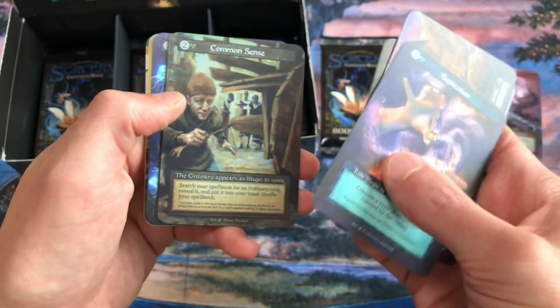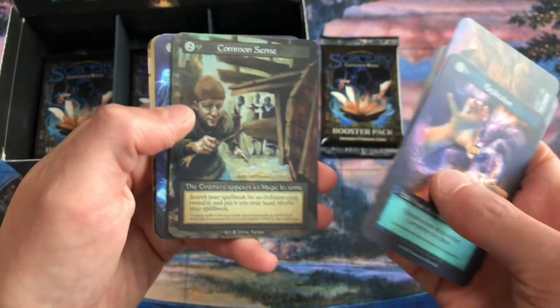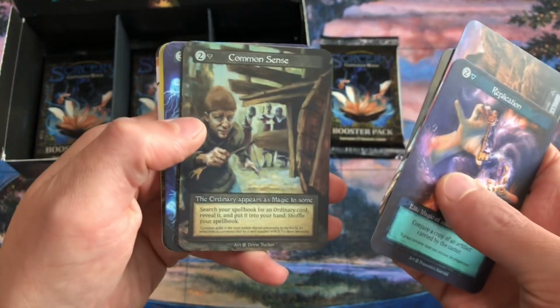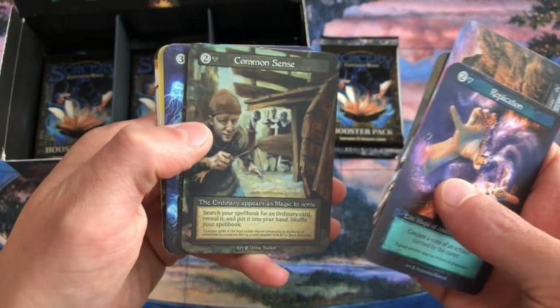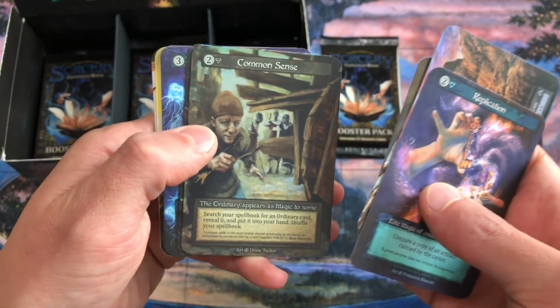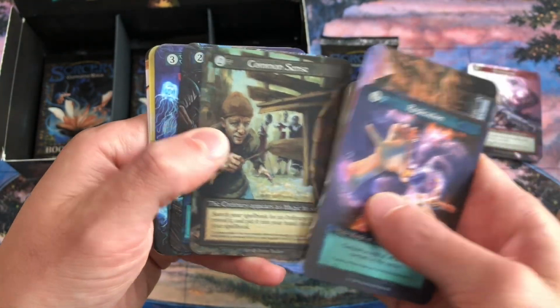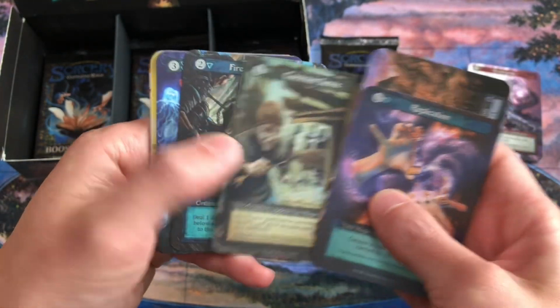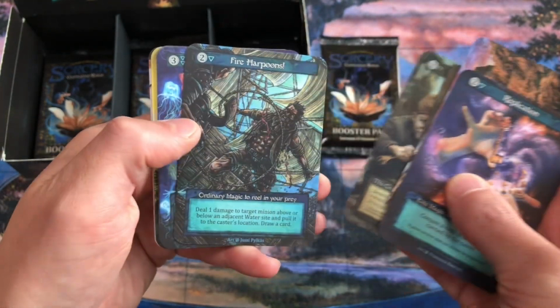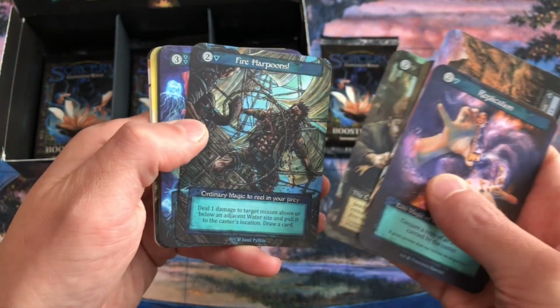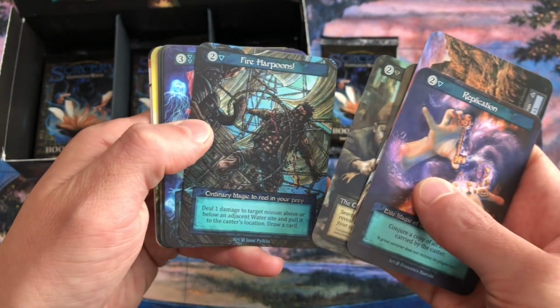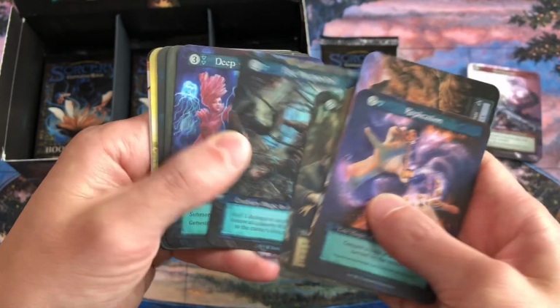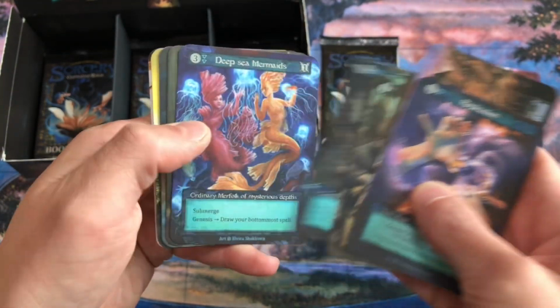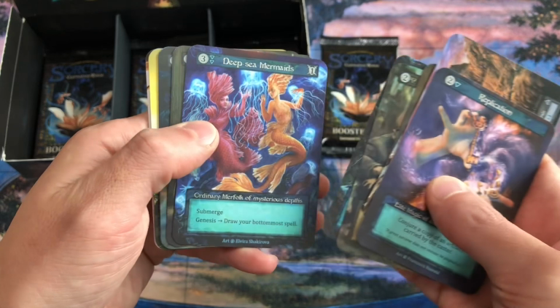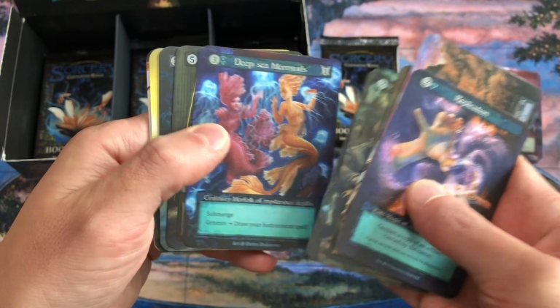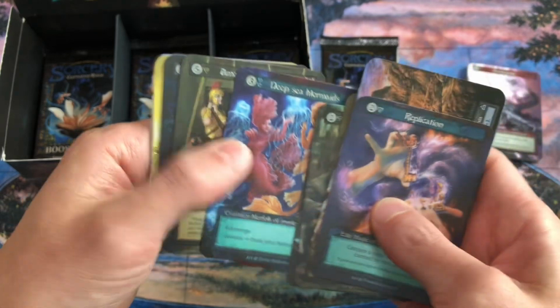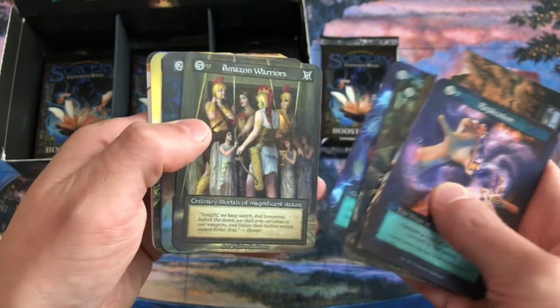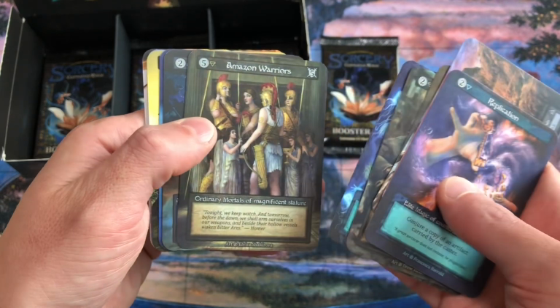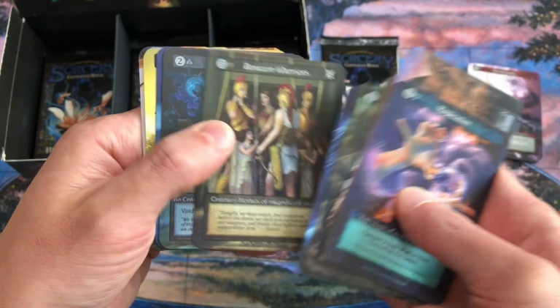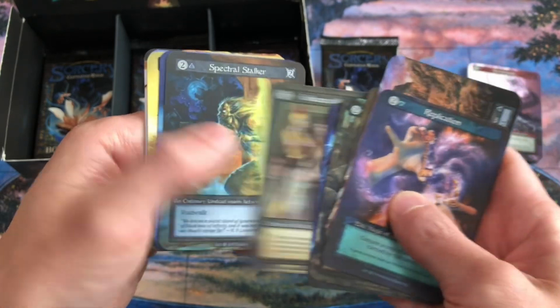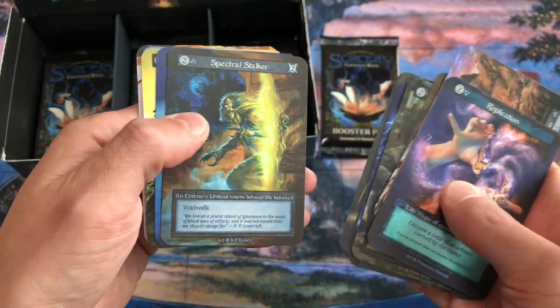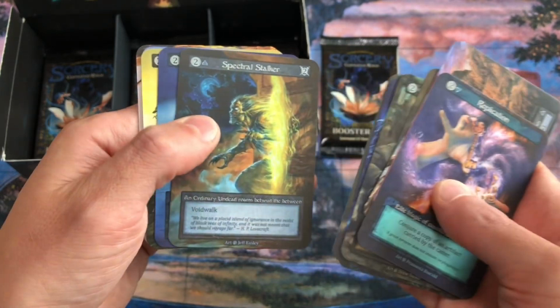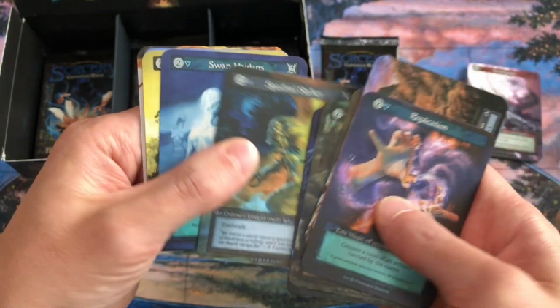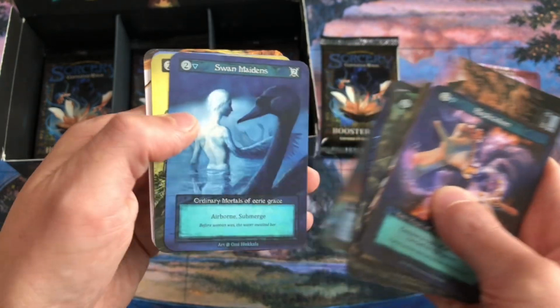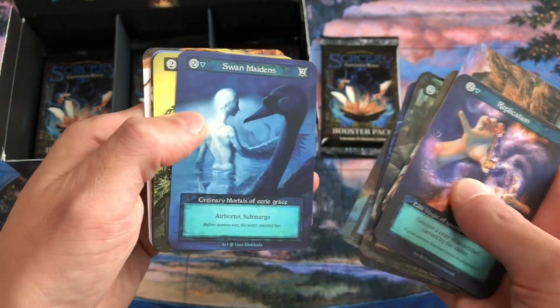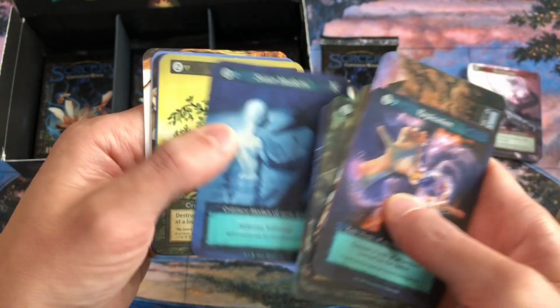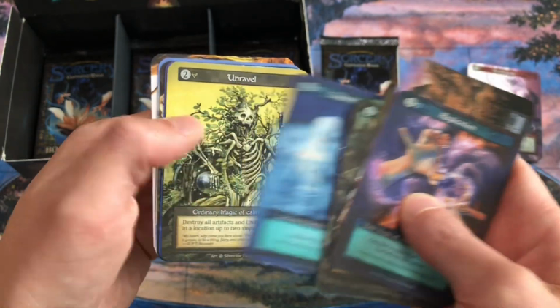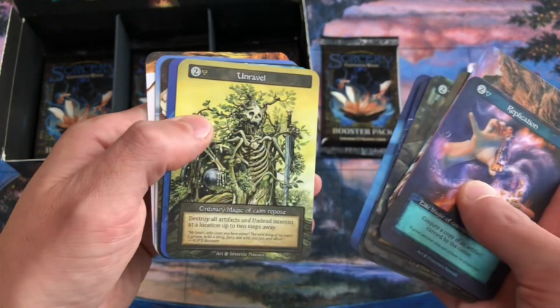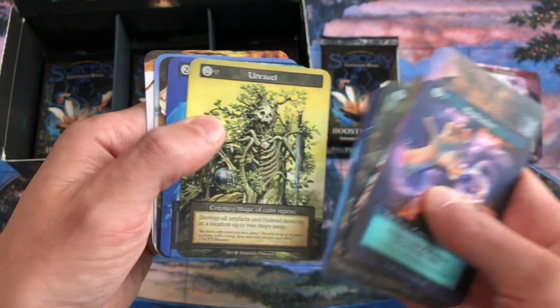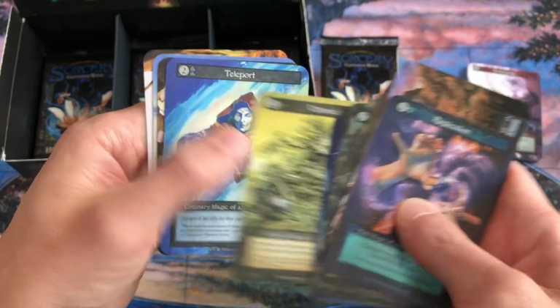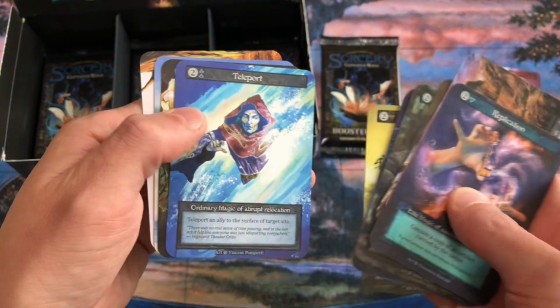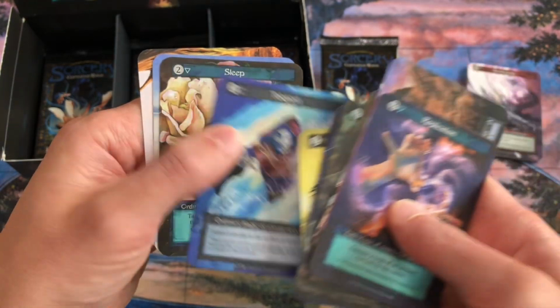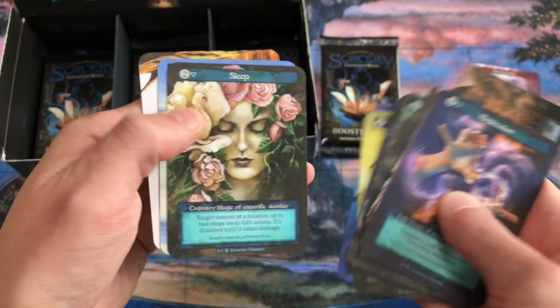We got Battering Ram, Colicky Dragonettes, and Replication — that's also an elite. Common Sense is pretty good. Fire Harpoons, Deep Sea Mermaids, Amazon Warriors, Spectral Stalkers, Swan Maidens, Unravel, Teleport, Sleep, Polar Bears, and Remote Desert.